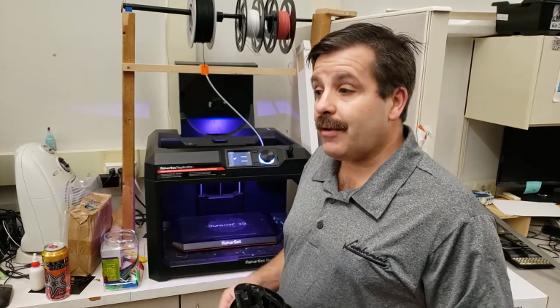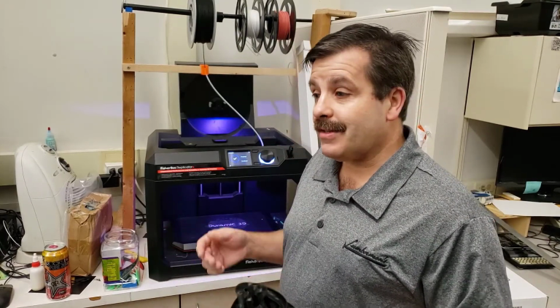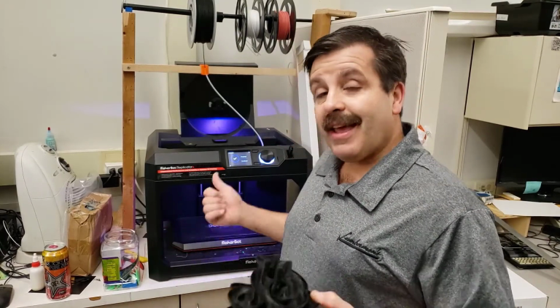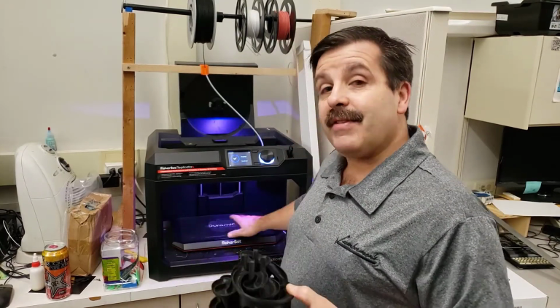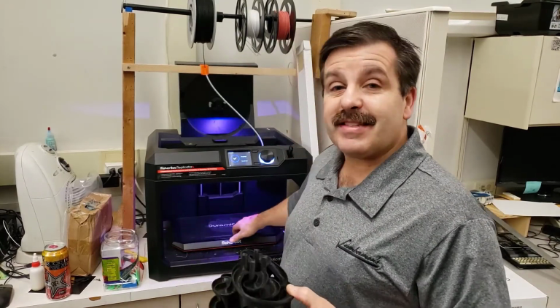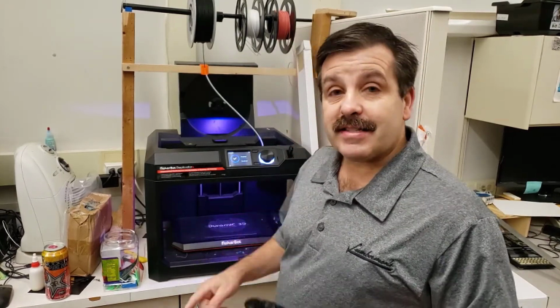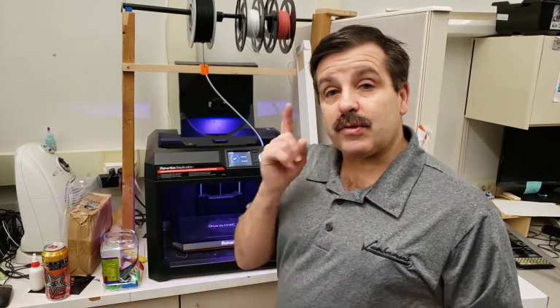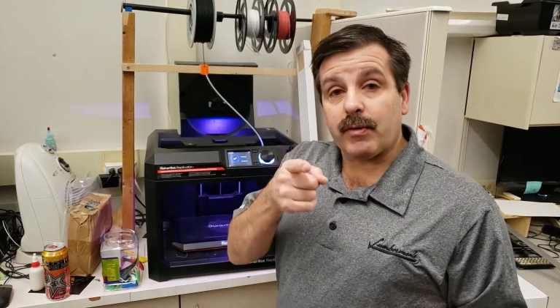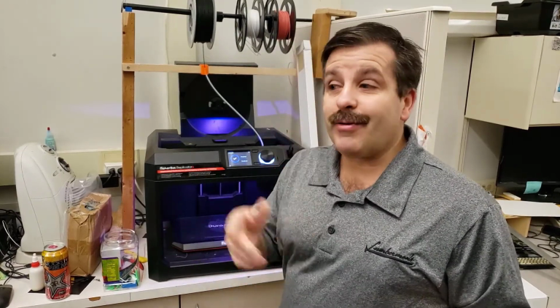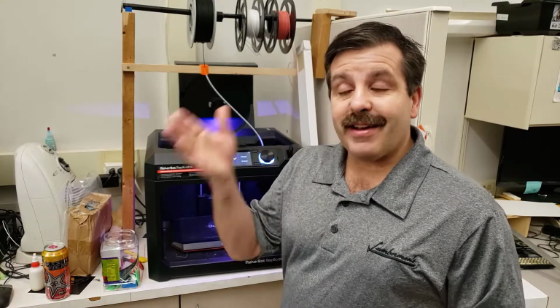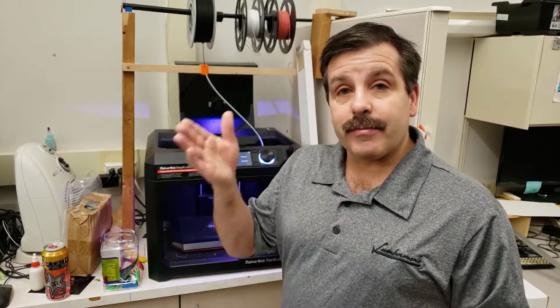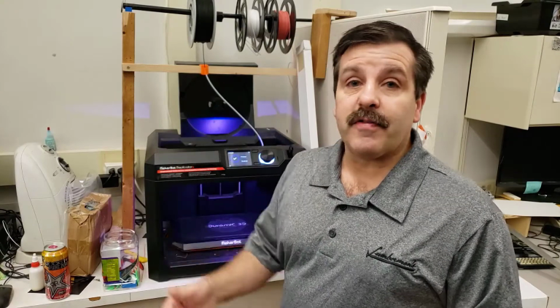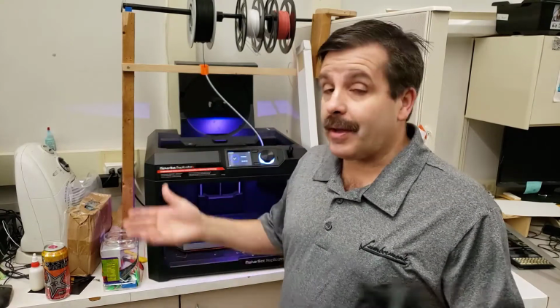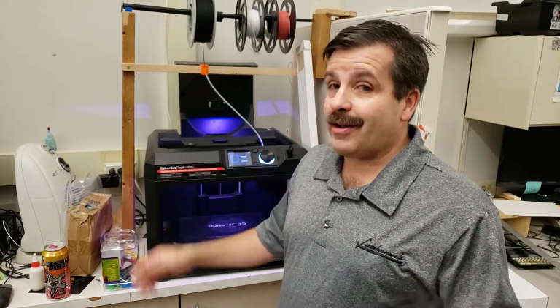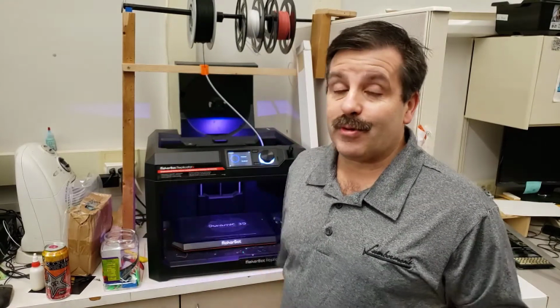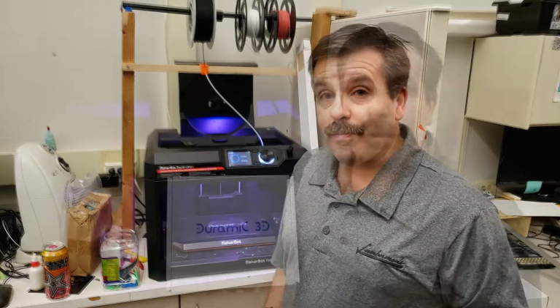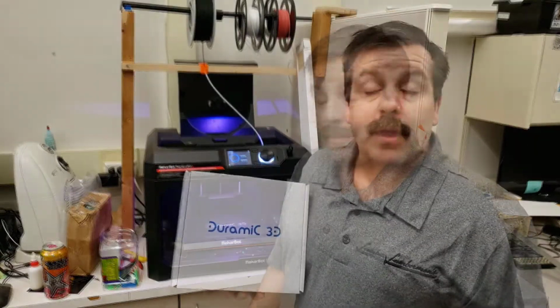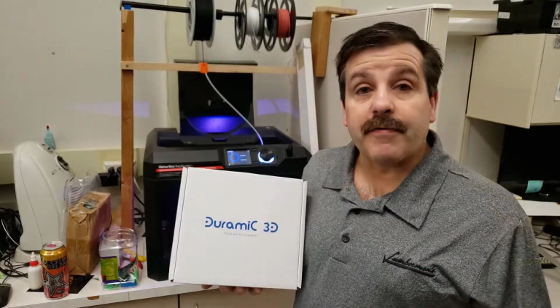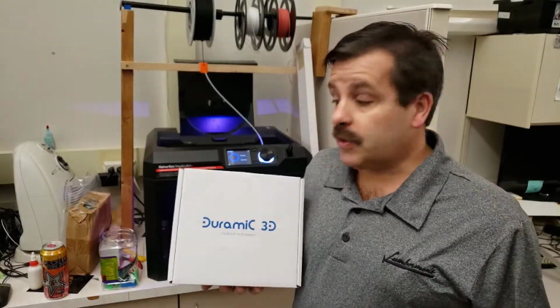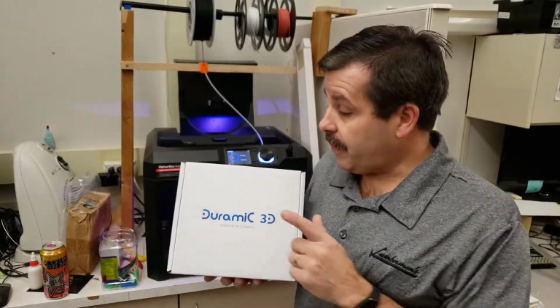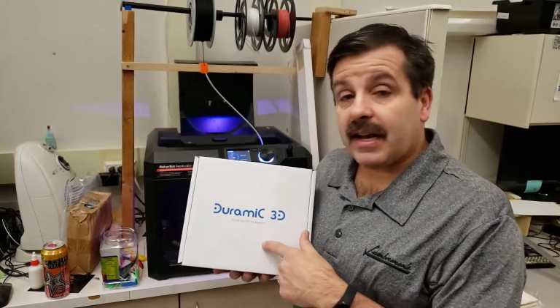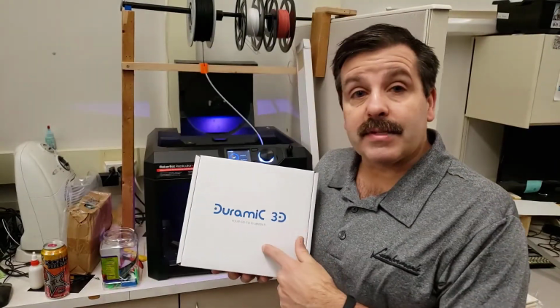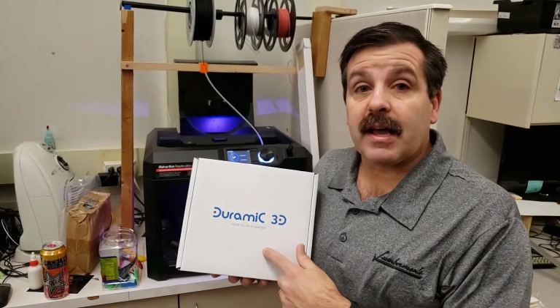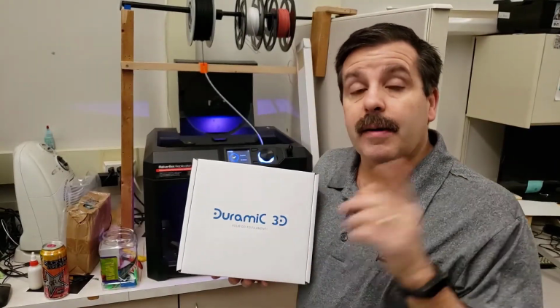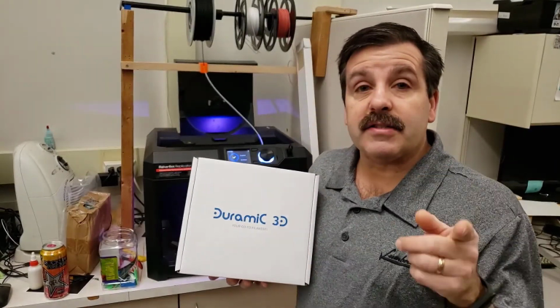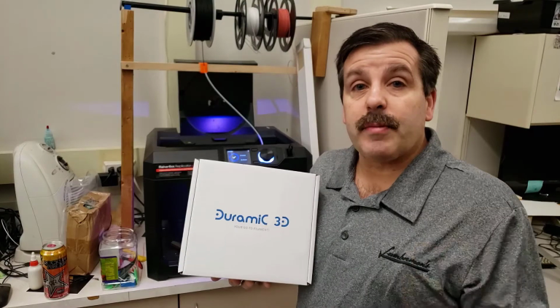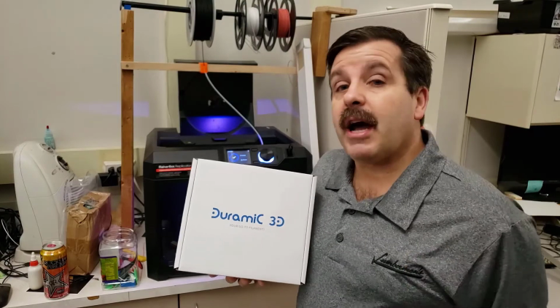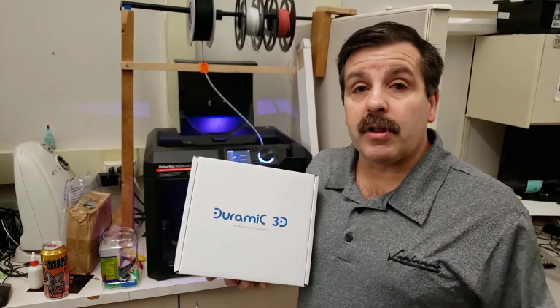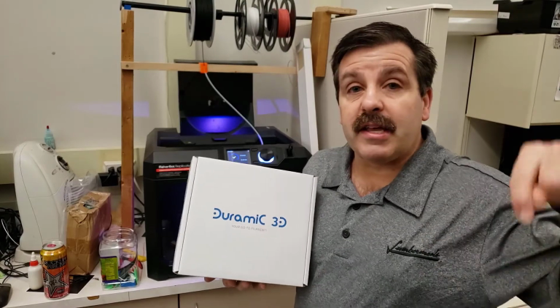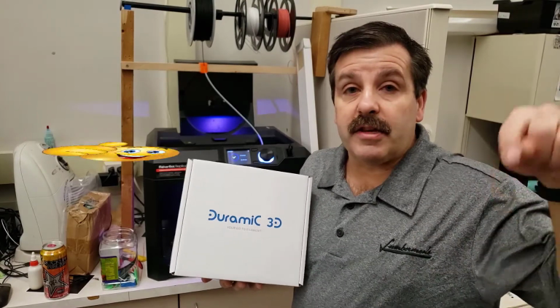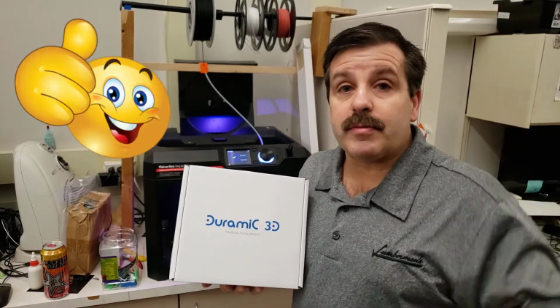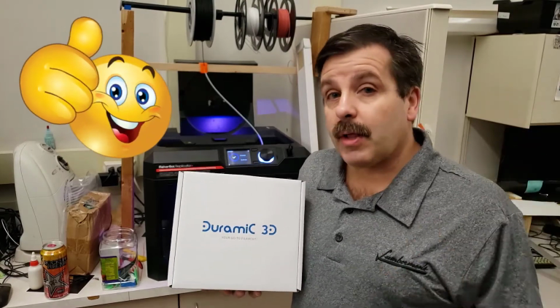Even as the stickiness on this one wears out, every roll of filament comes with one. I found this on Amazon.com — it is a three-pack. I'll put a link in the description below.